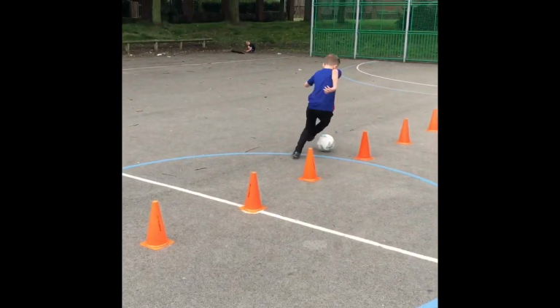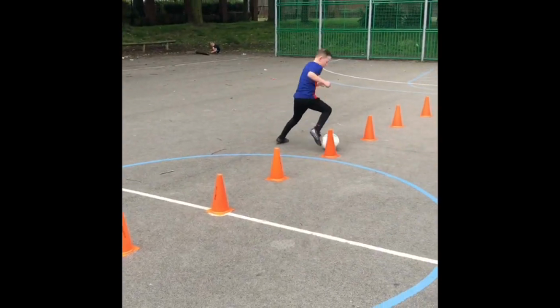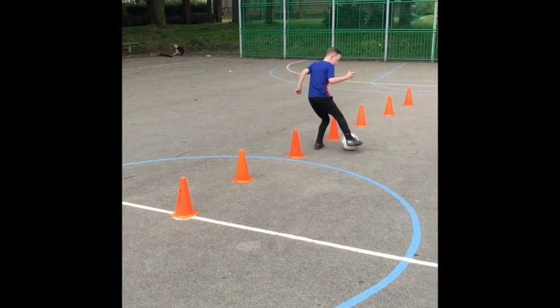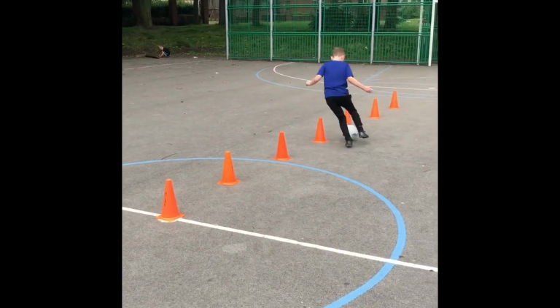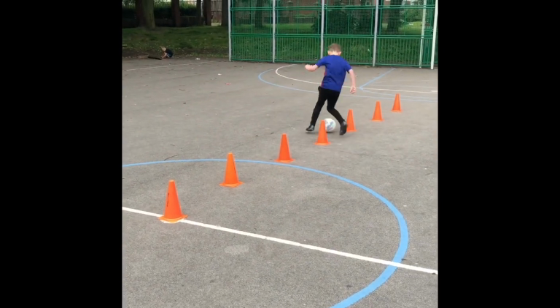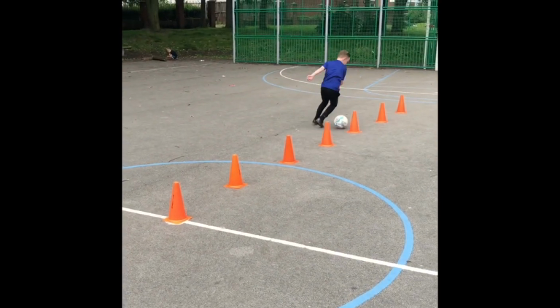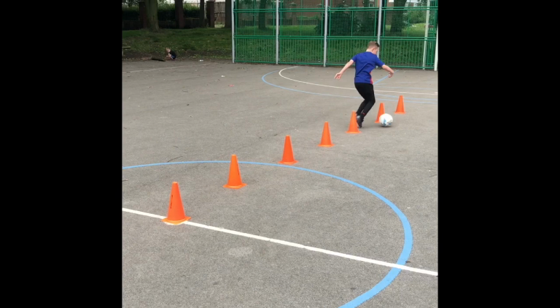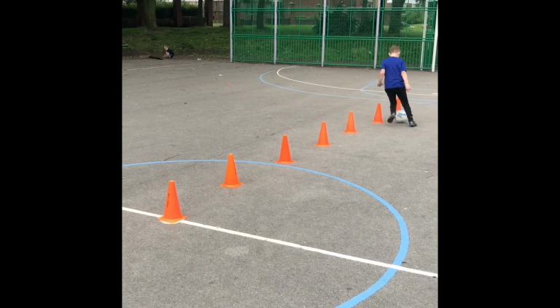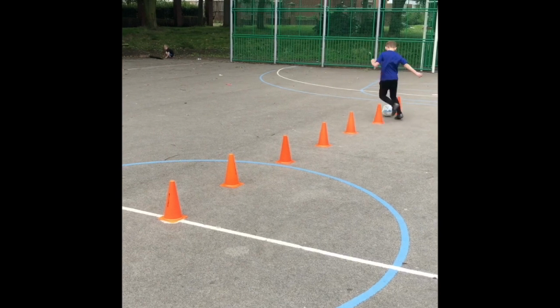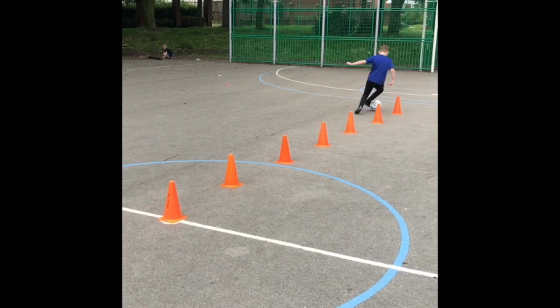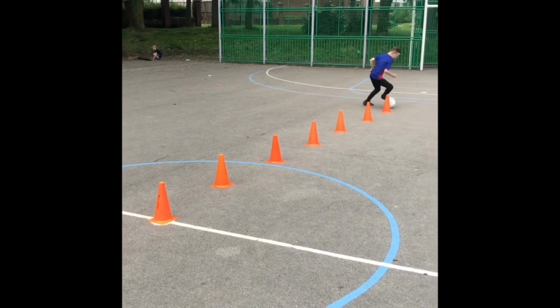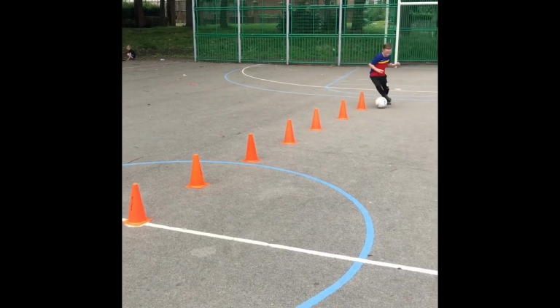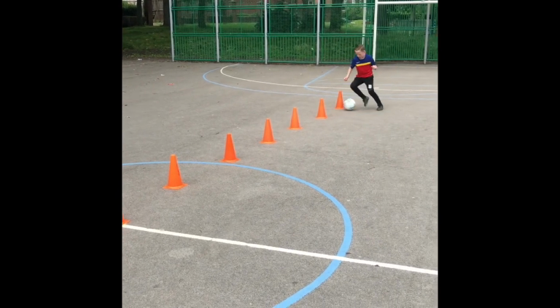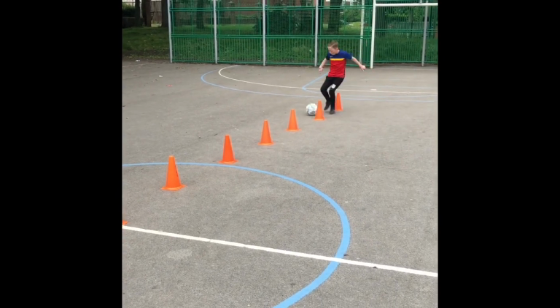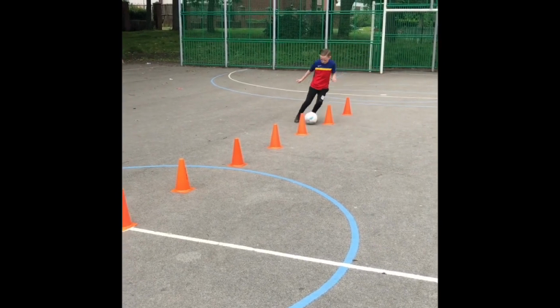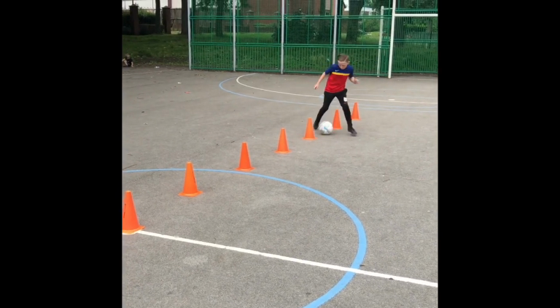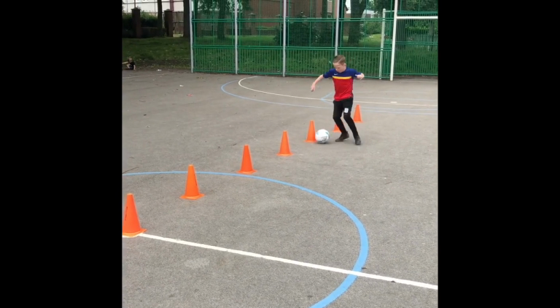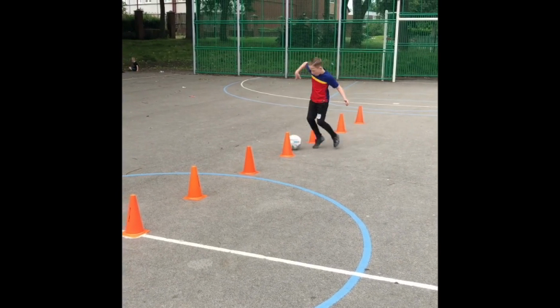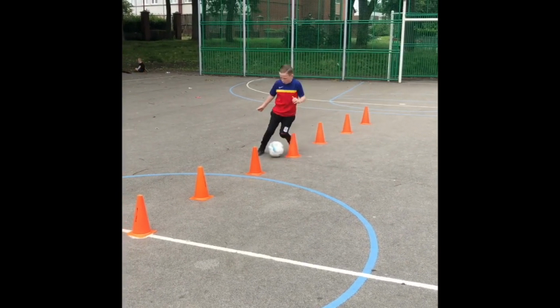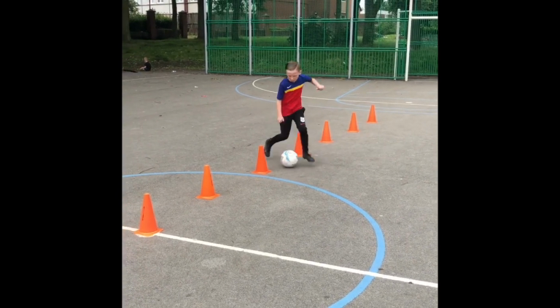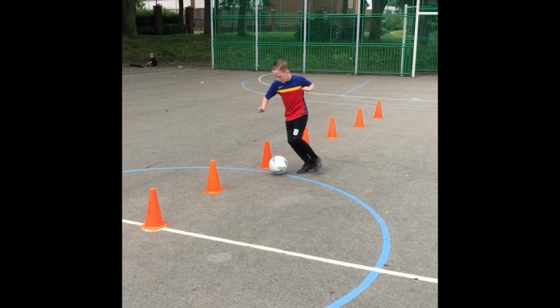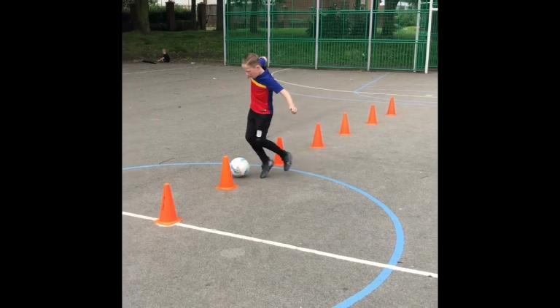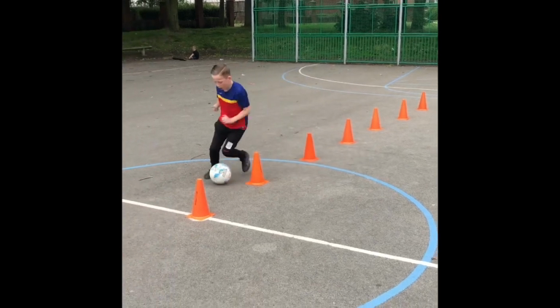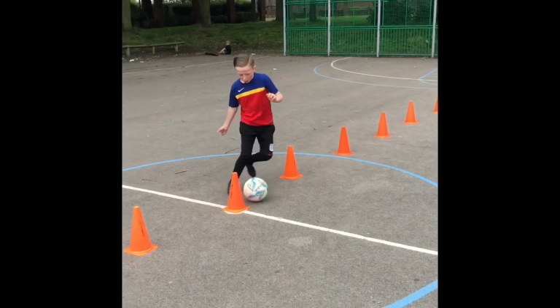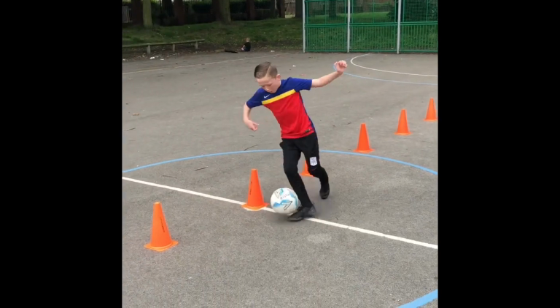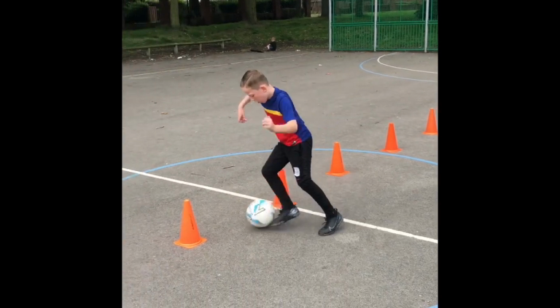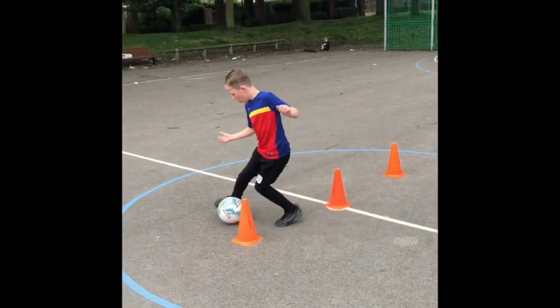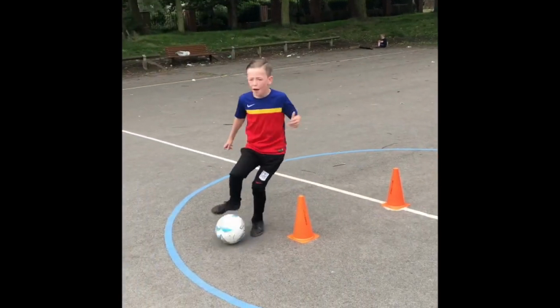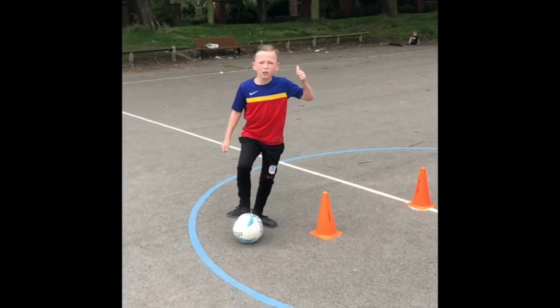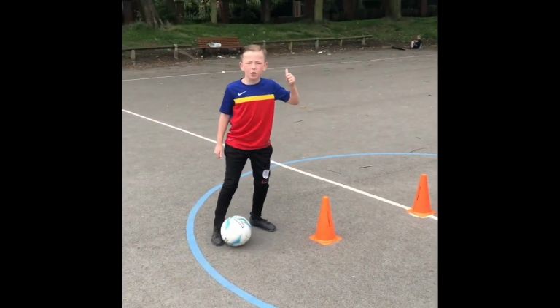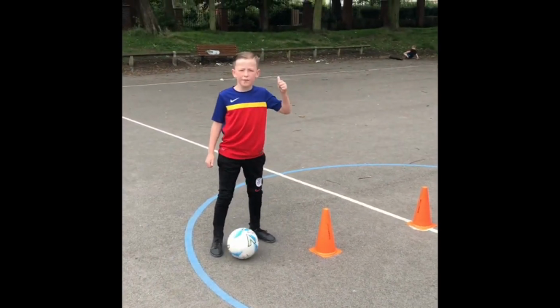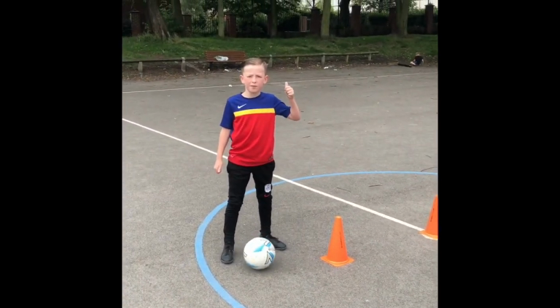You only need little taps, well done. Little taps, that's it. Well done.